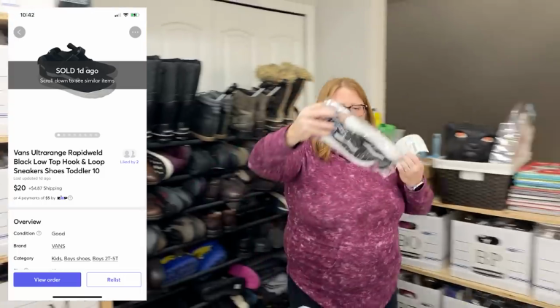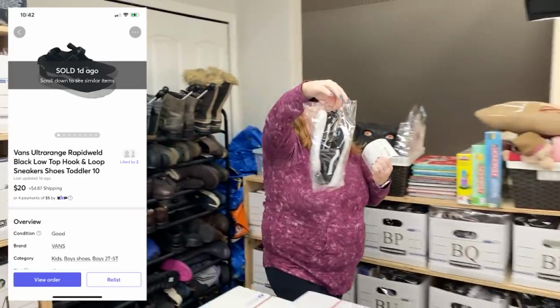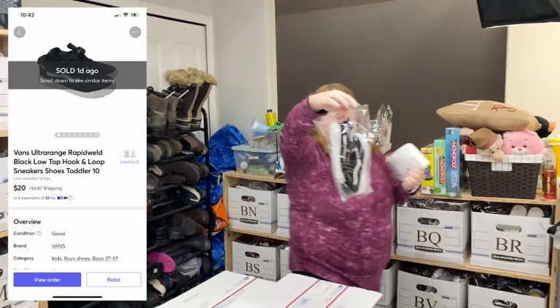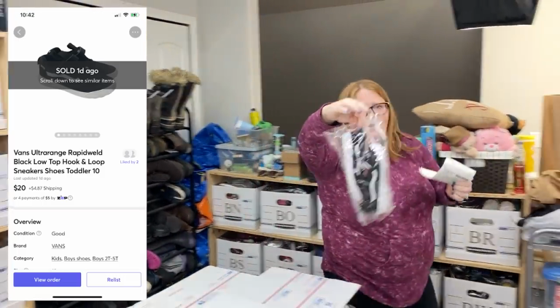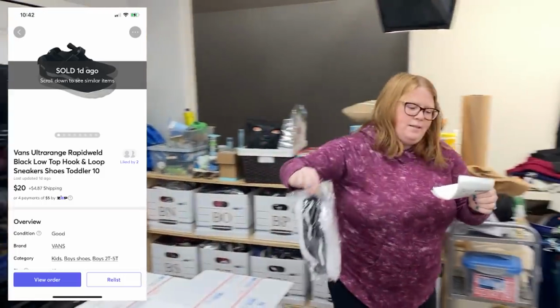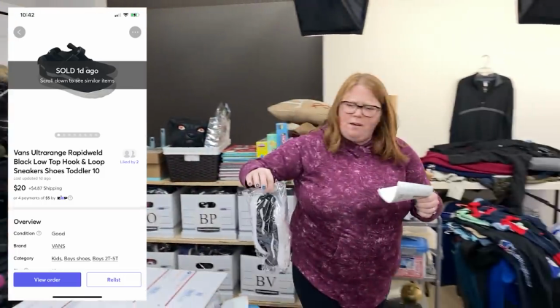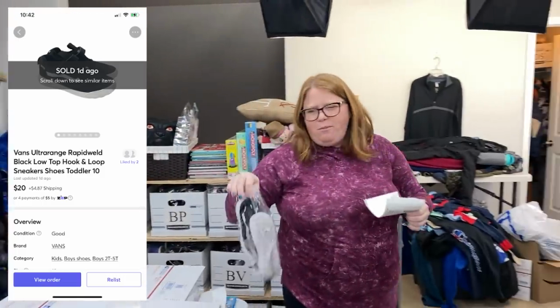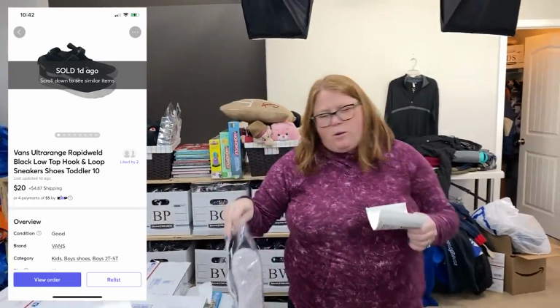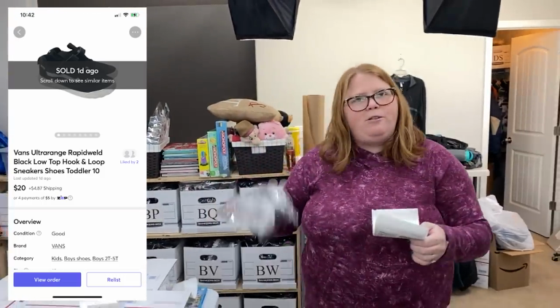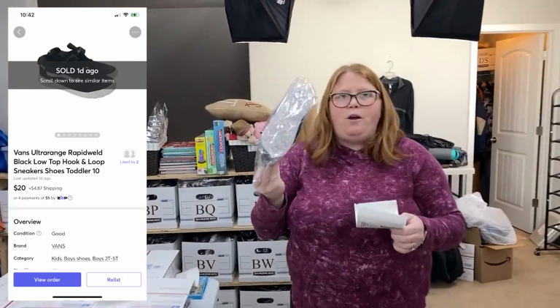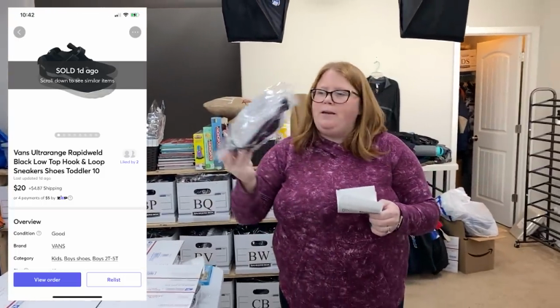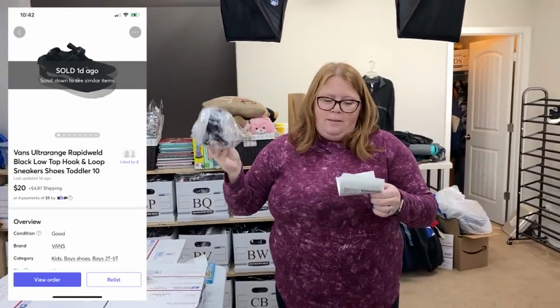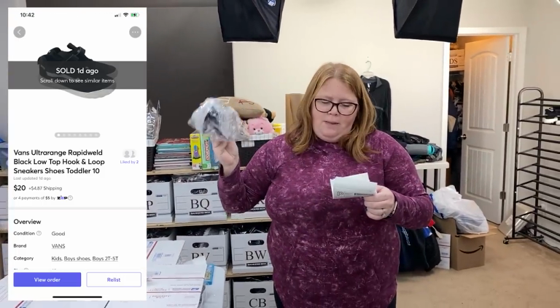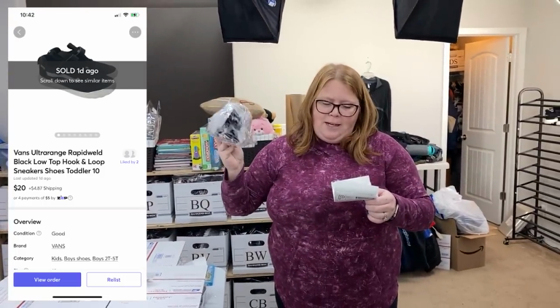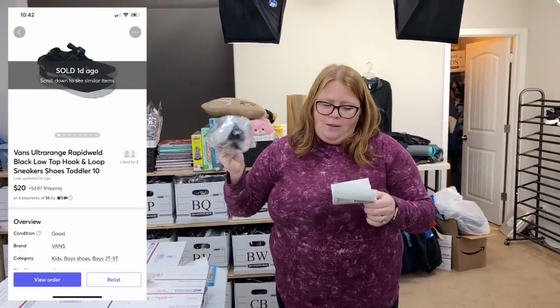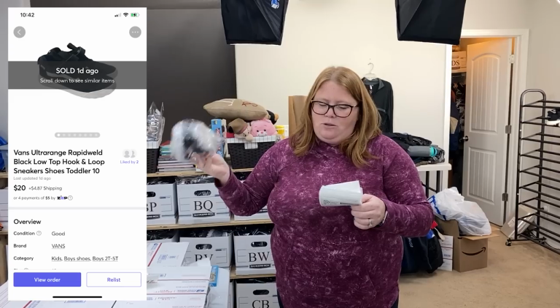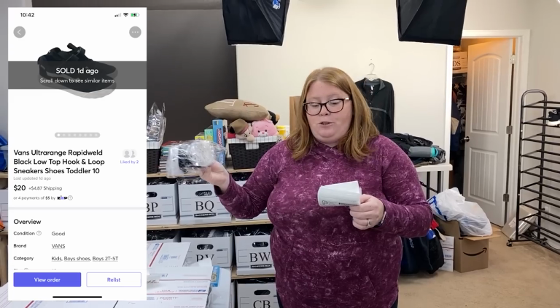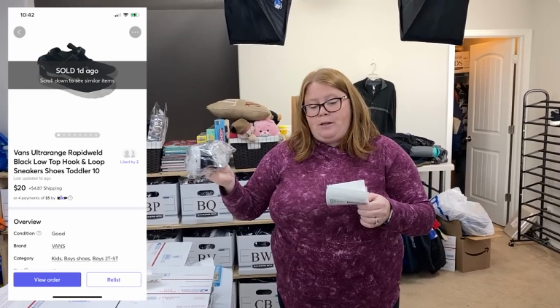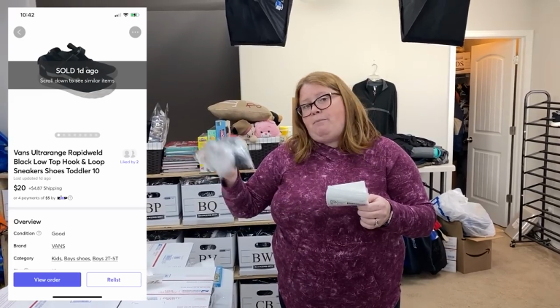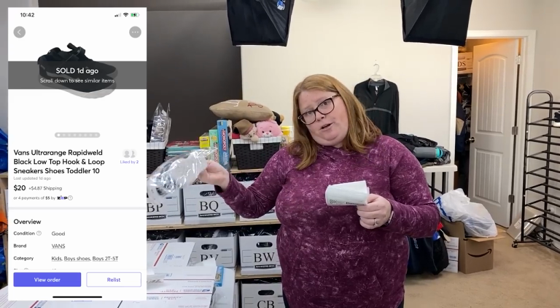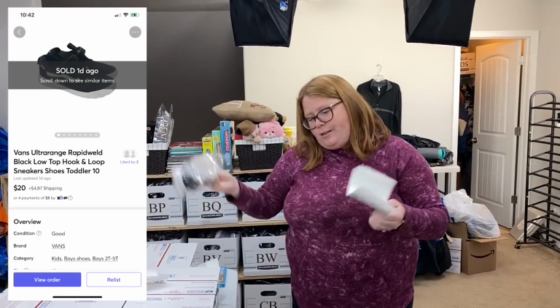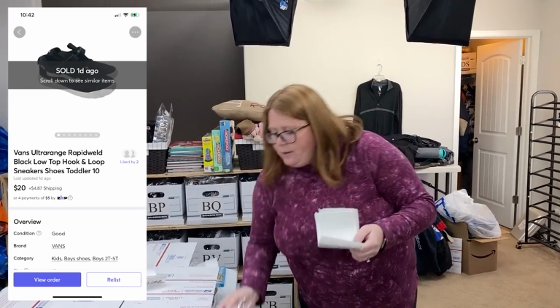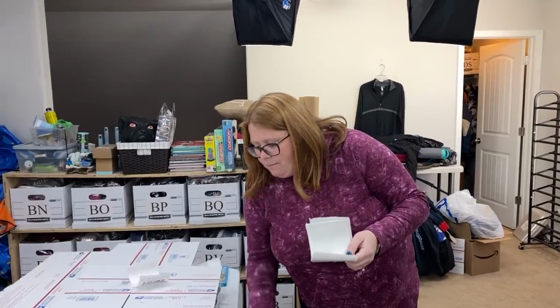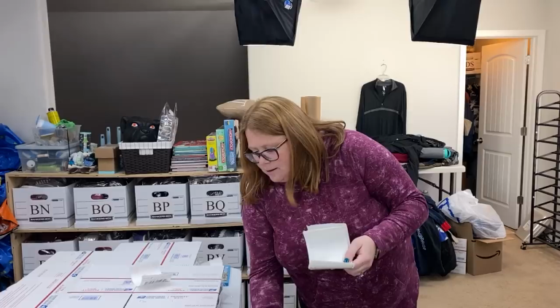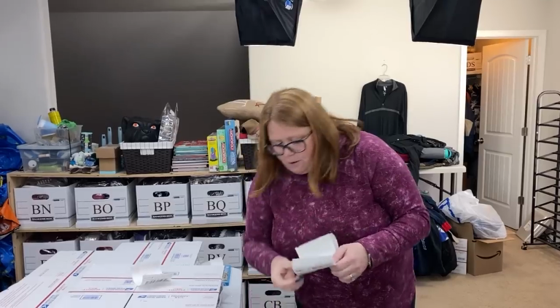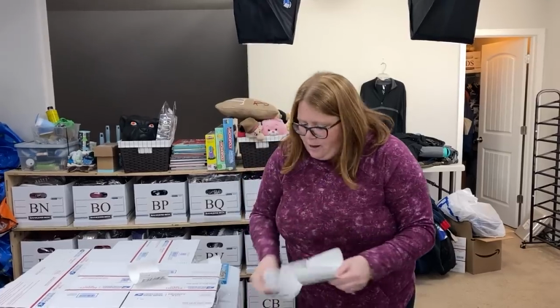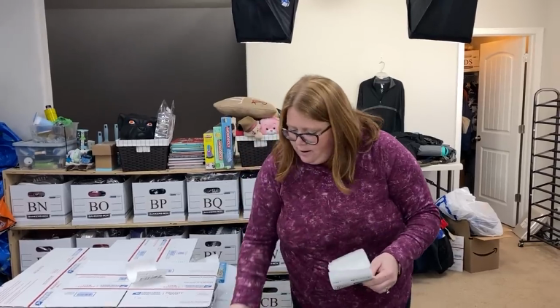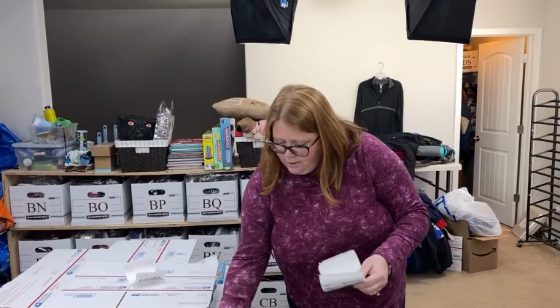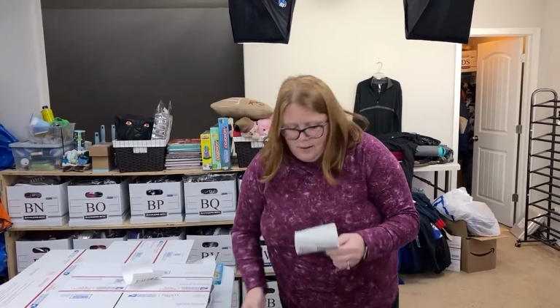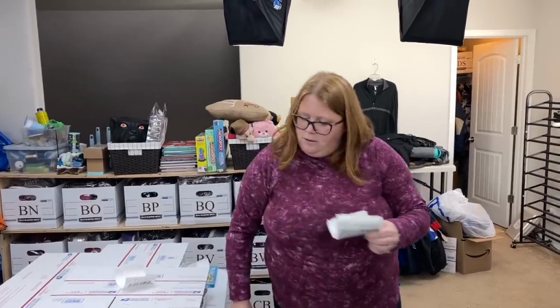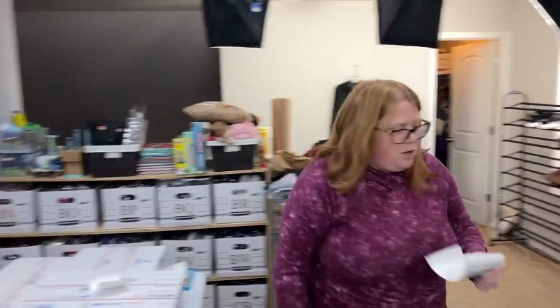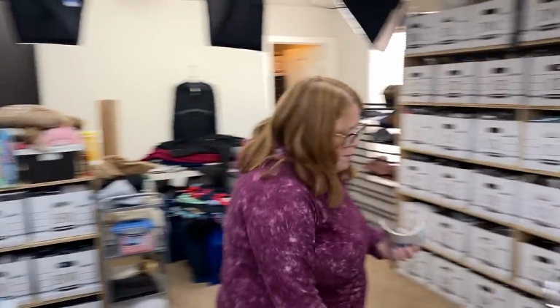Some little kid Vans — these were my son's. I think I bought them for maybe $25 or so on Mercari. He did wear them, and I sold them for $20 plus shipping back on Mercari. Let's get some of our money back. Those are under a pound — we'll do a poly mailer.